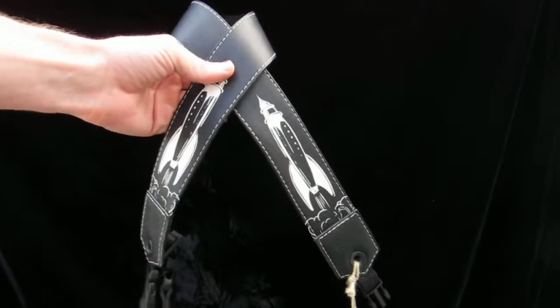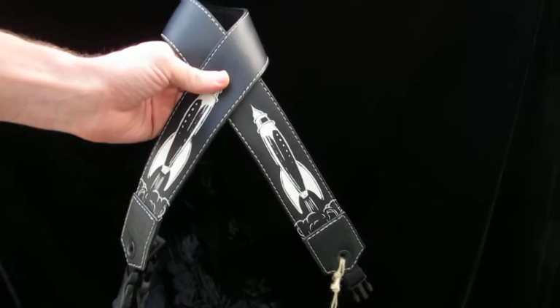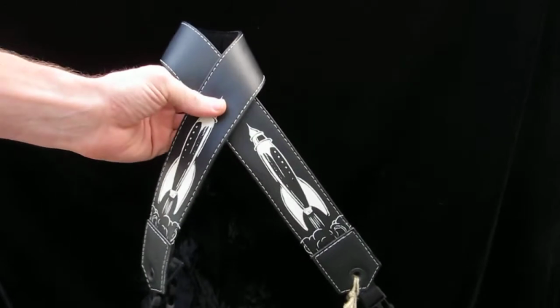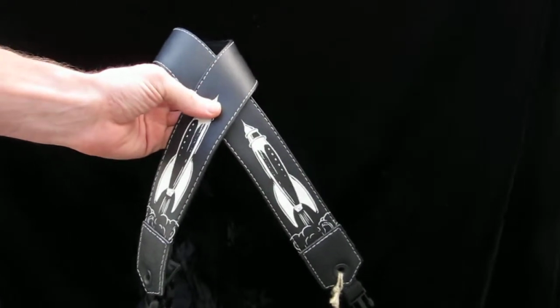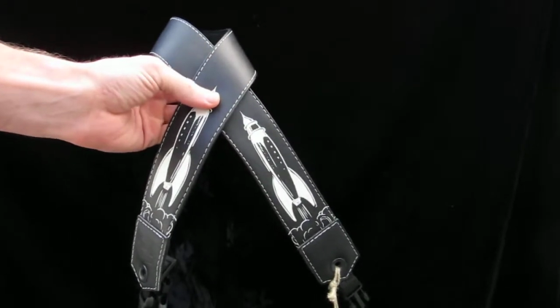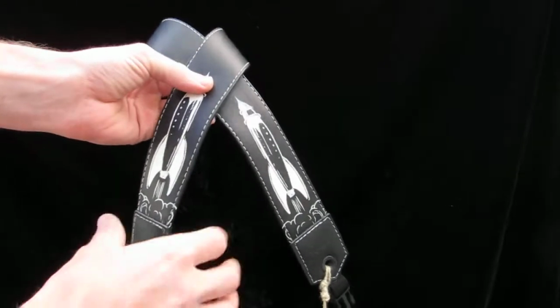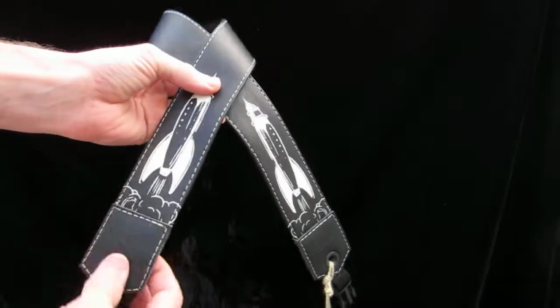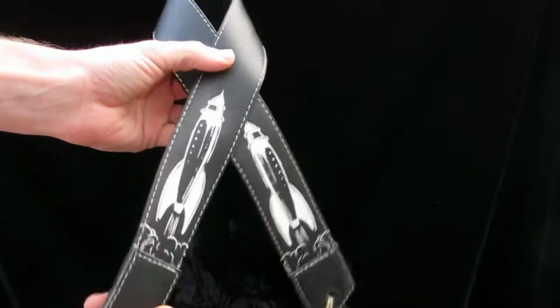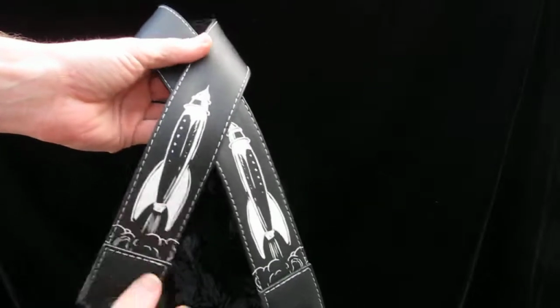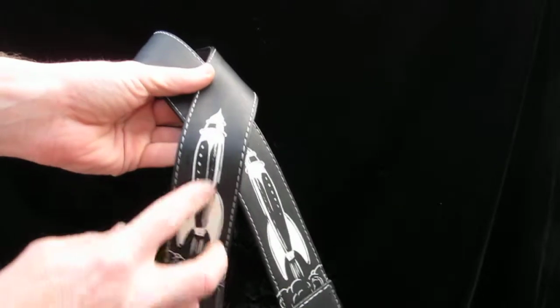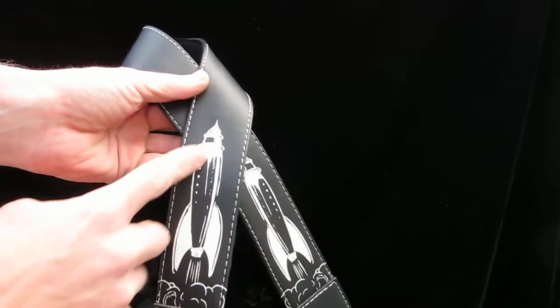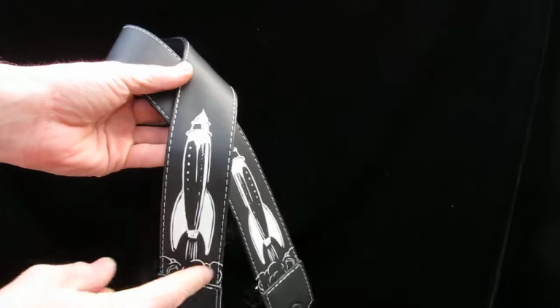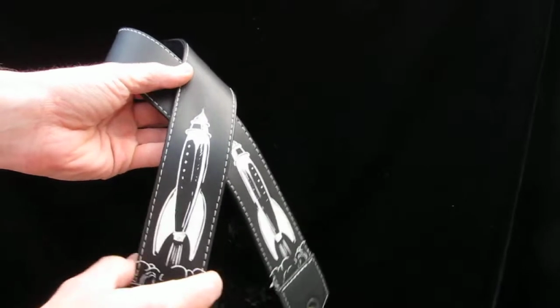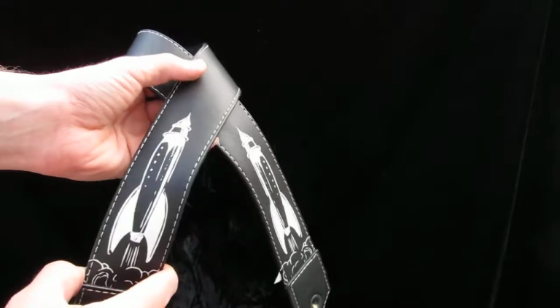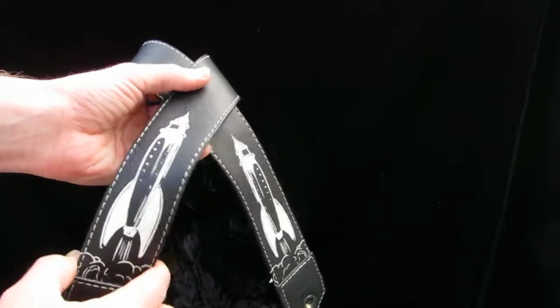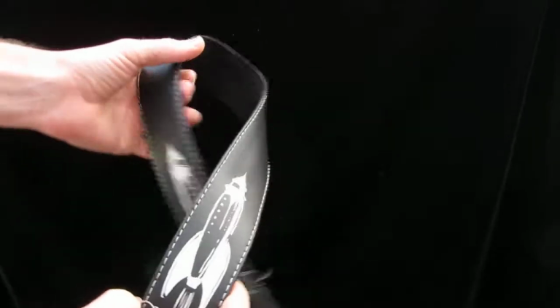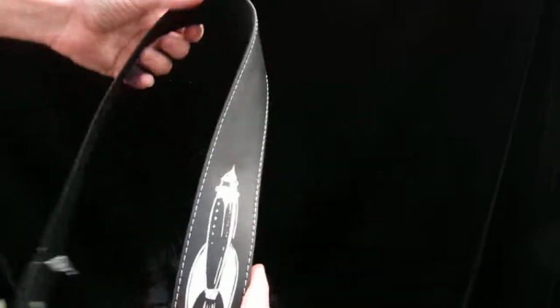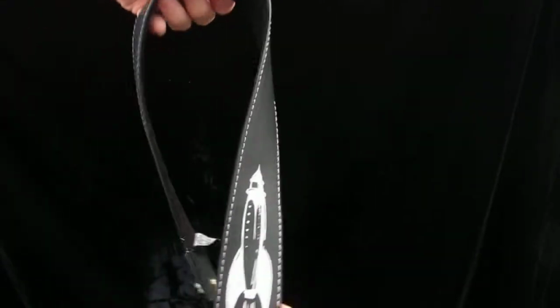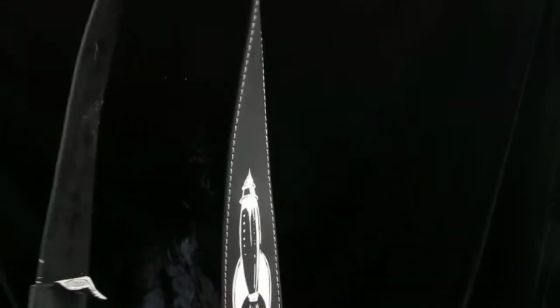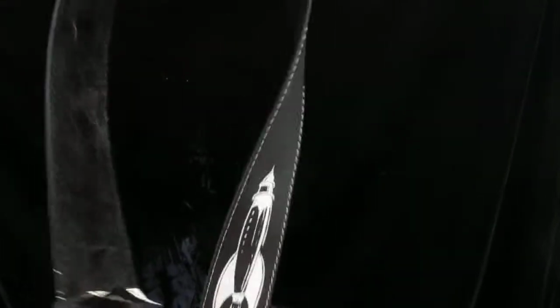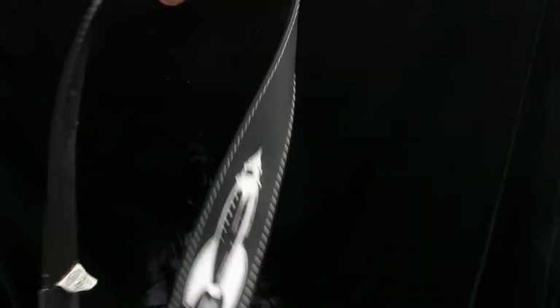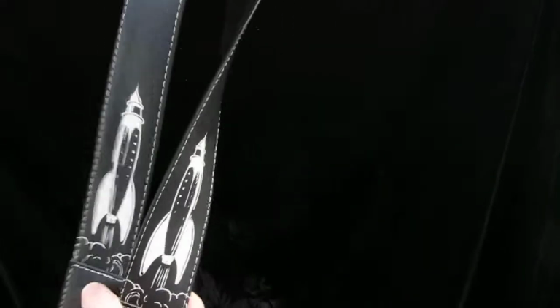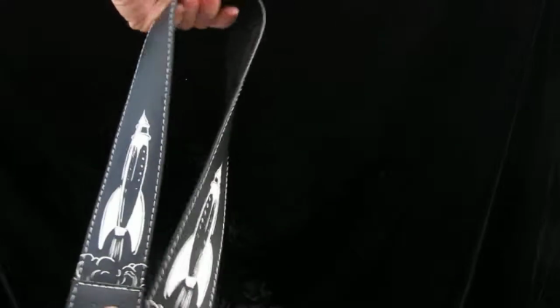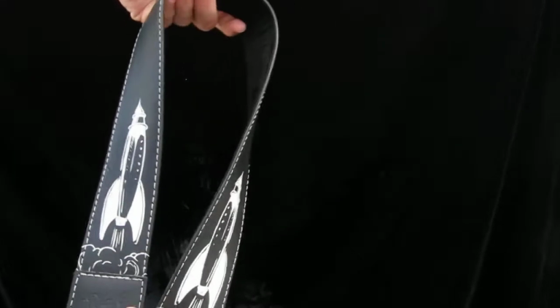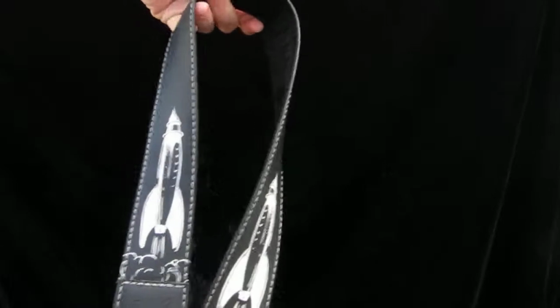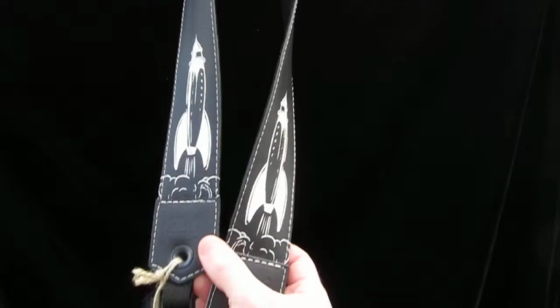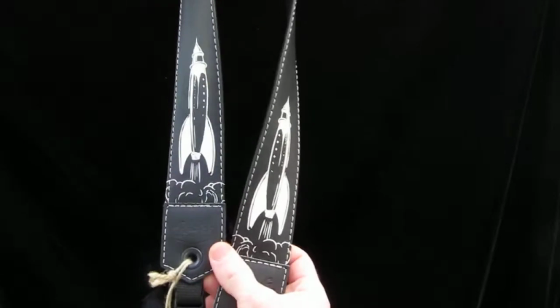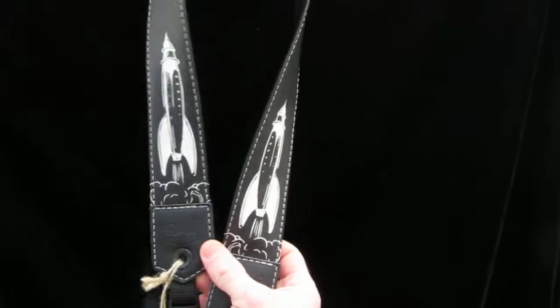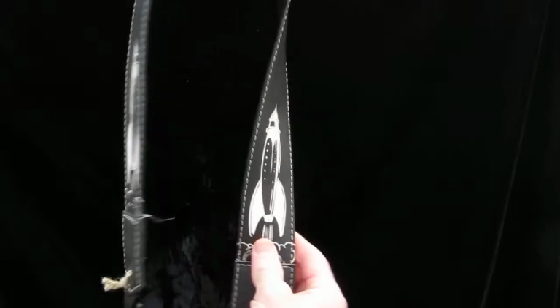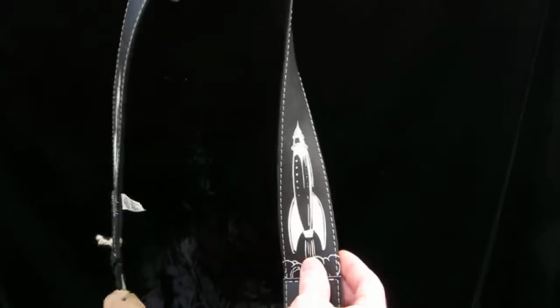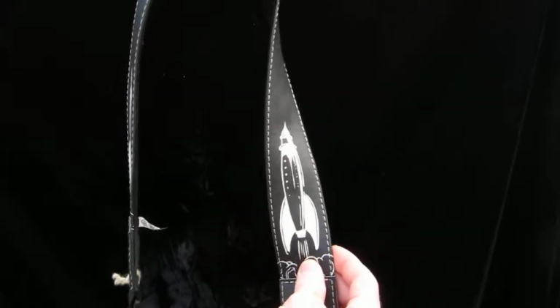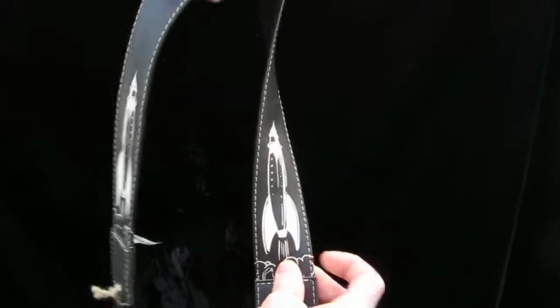Here's our rockets from one of our signature series. These are vintage graphics that we hand-screened right onto the camera strap. You can see when you wear it, you've got the two rockets on either side of the neck.